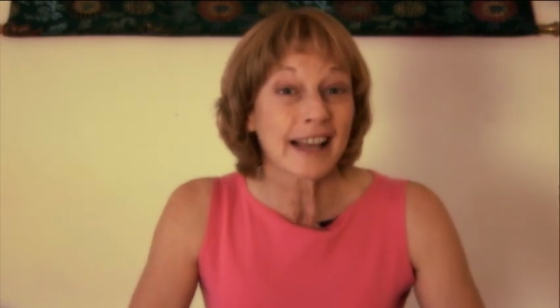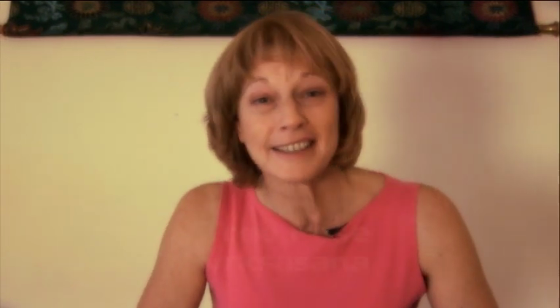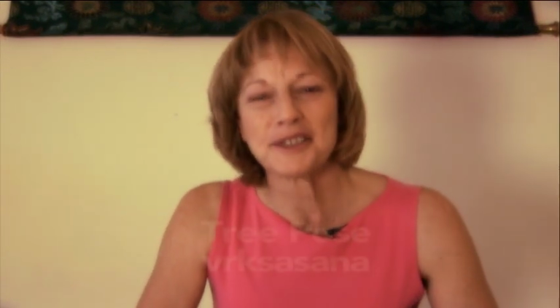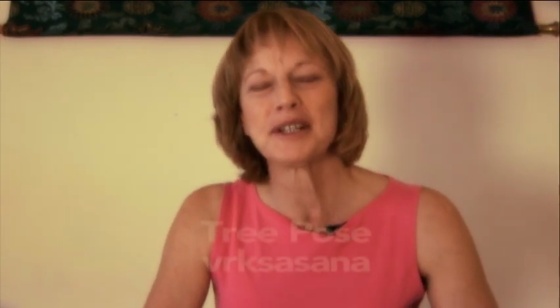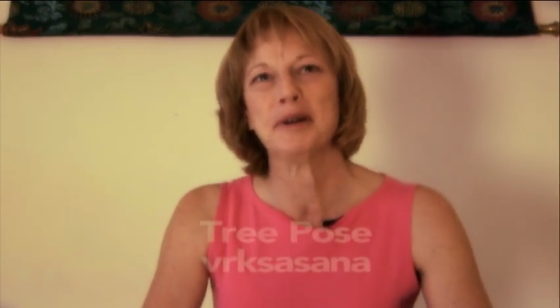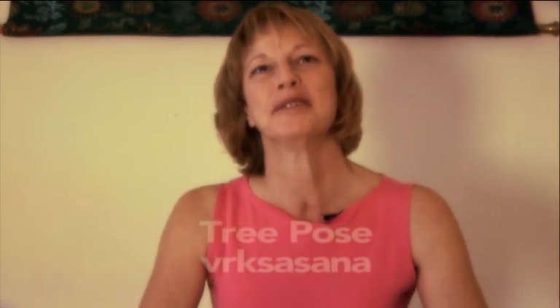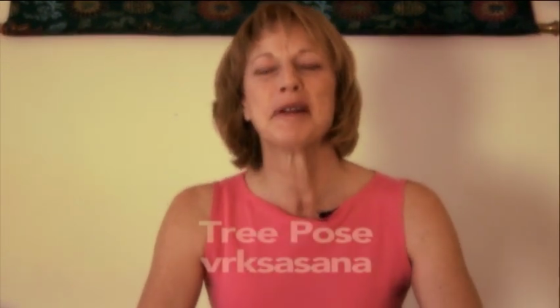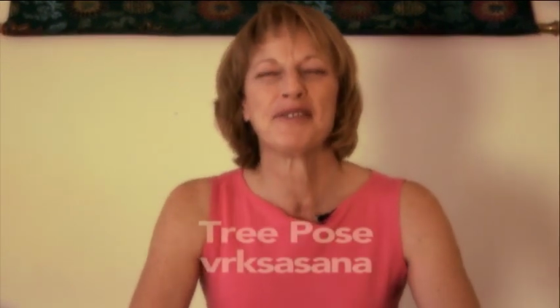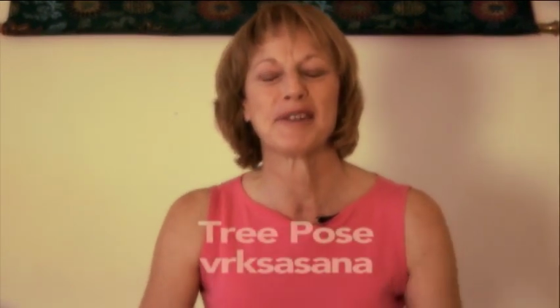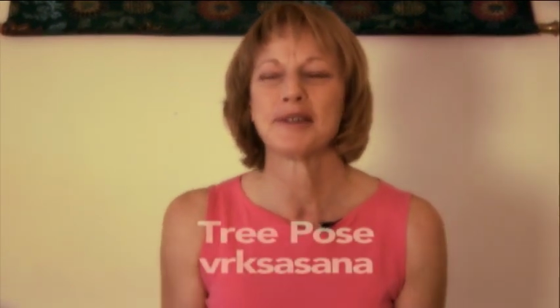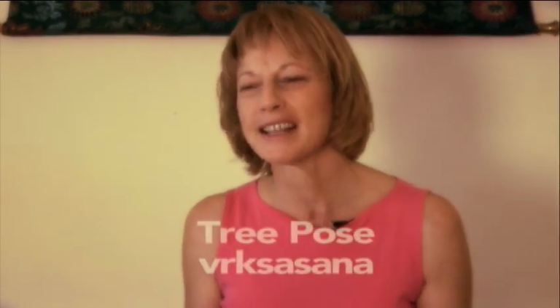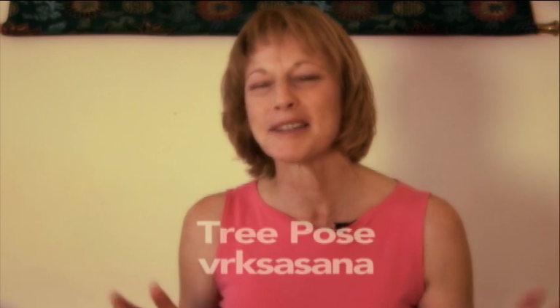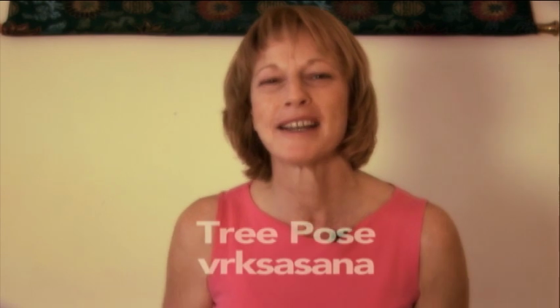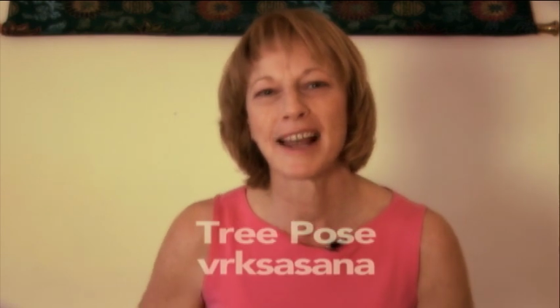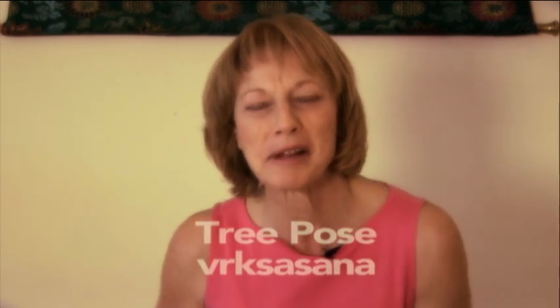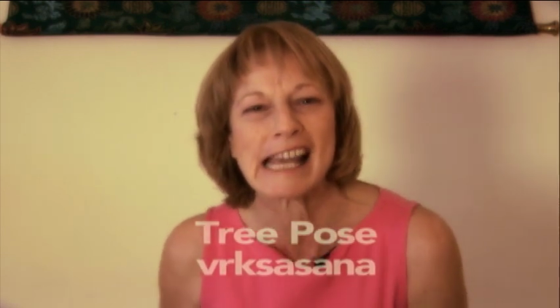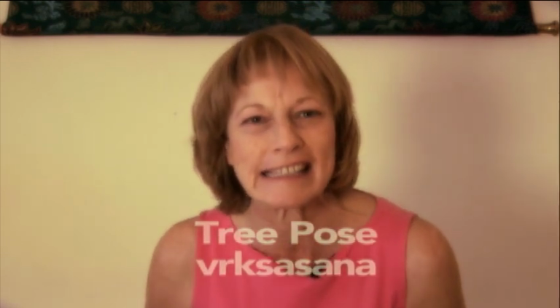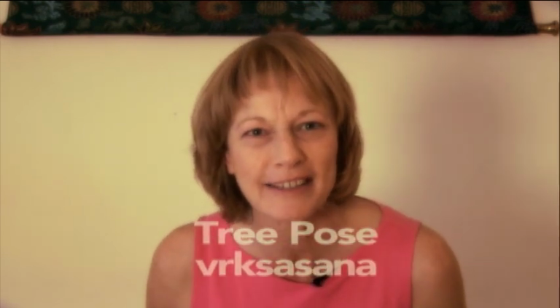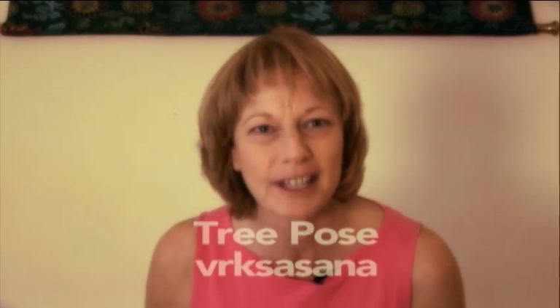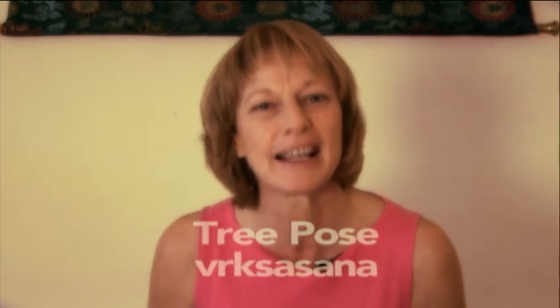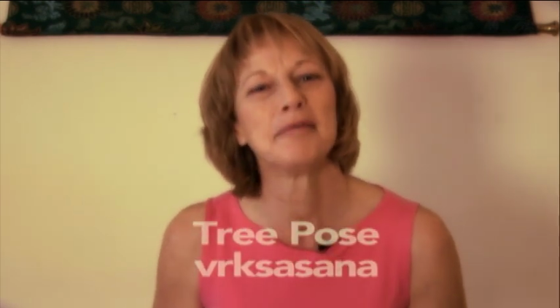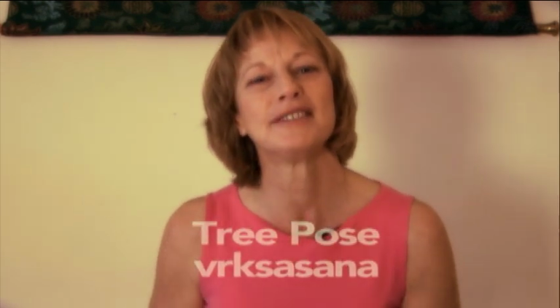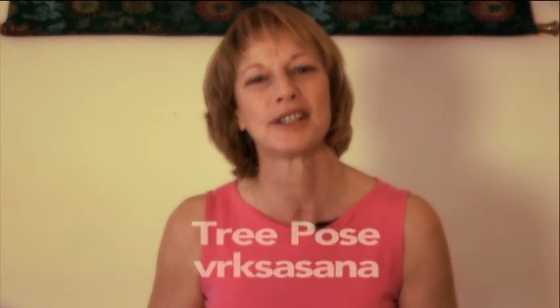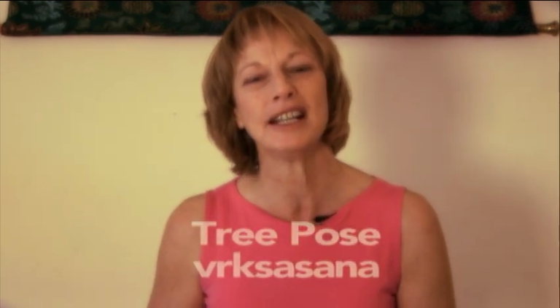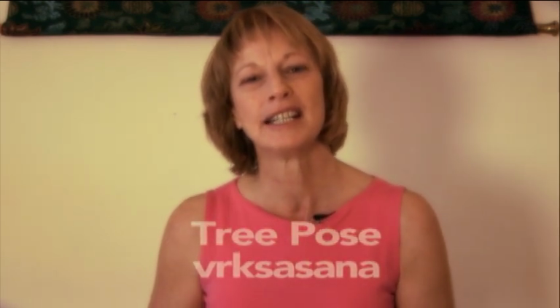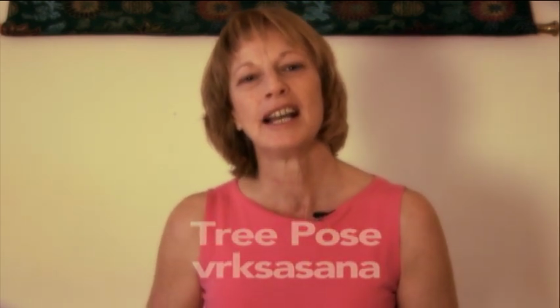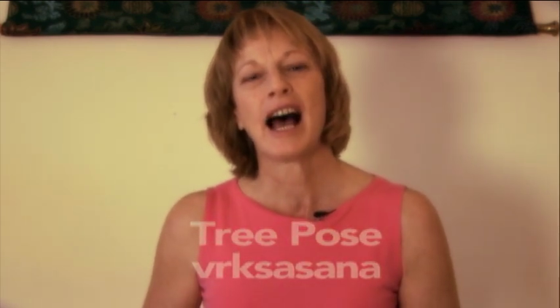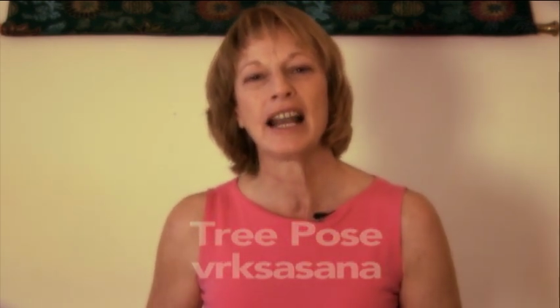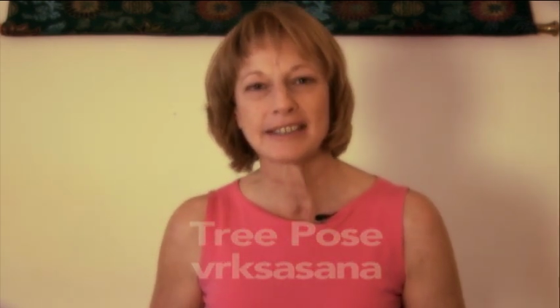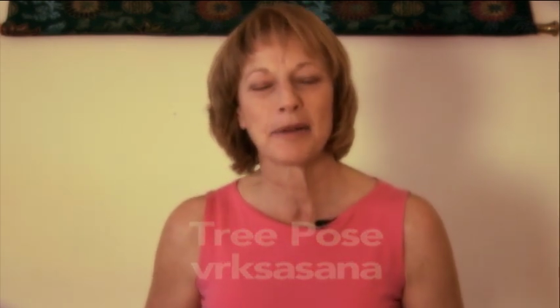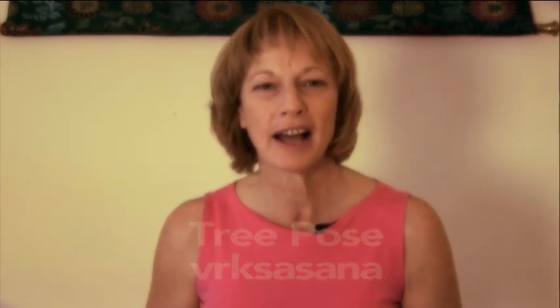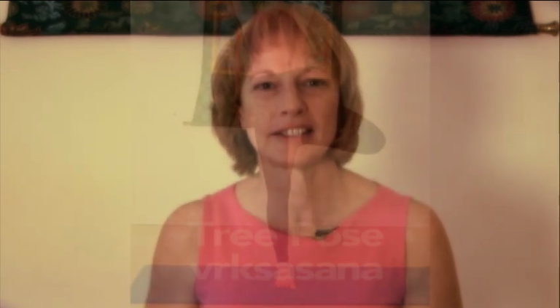Vriksasana, tree pose — one of my favorite poses, I guess because I like plants. Vriksasana means tree, and asana means posture.